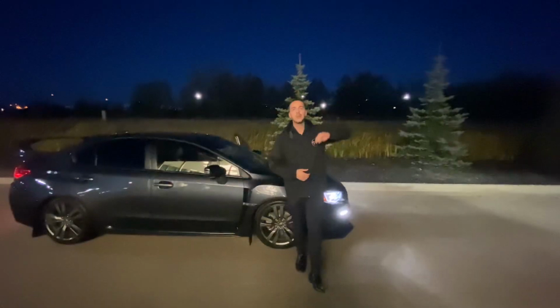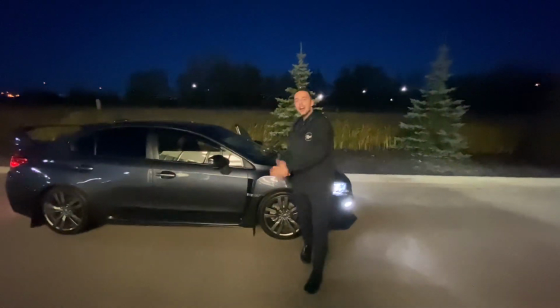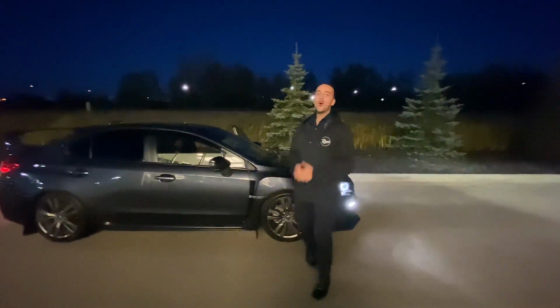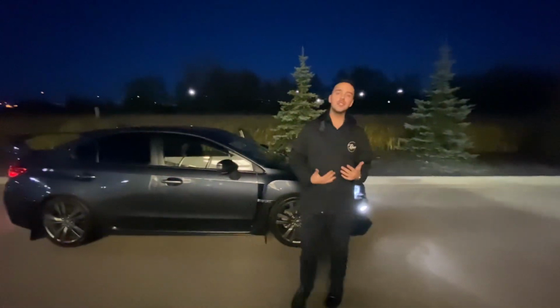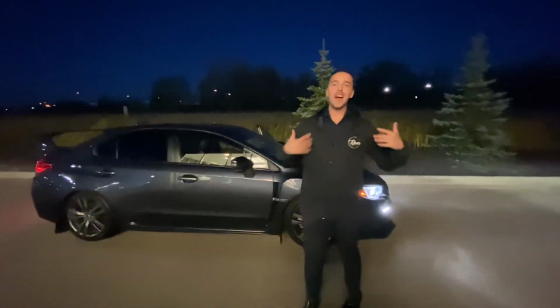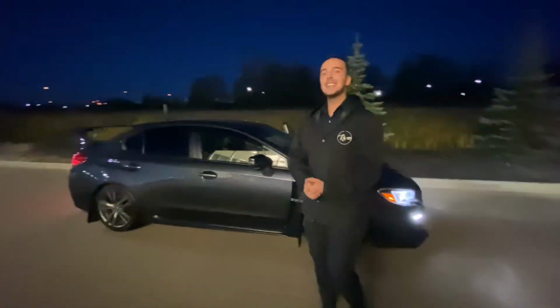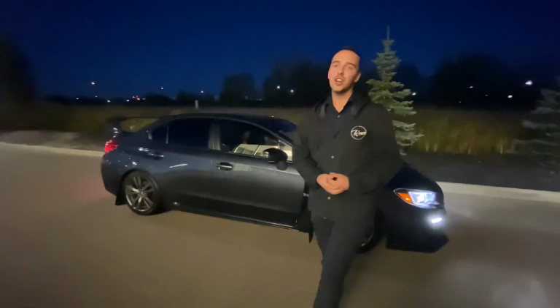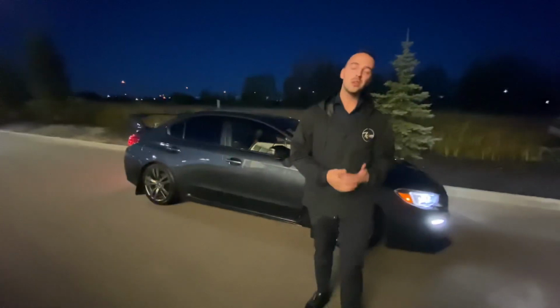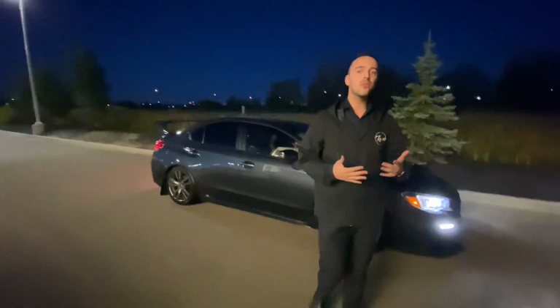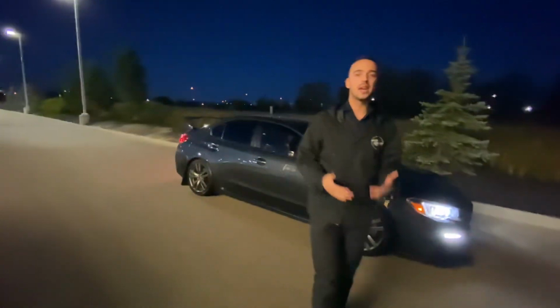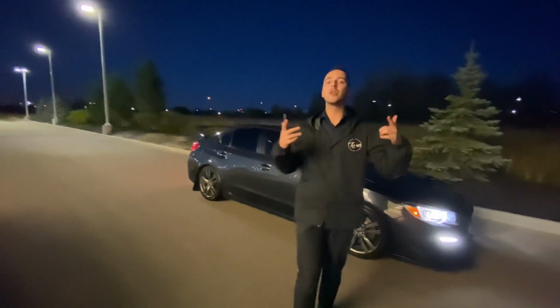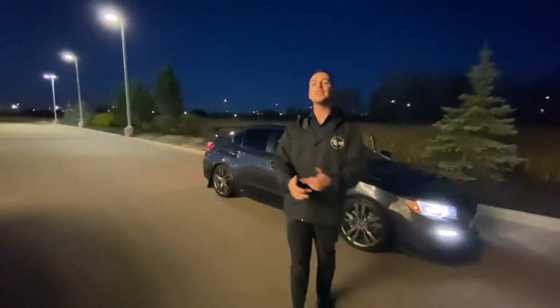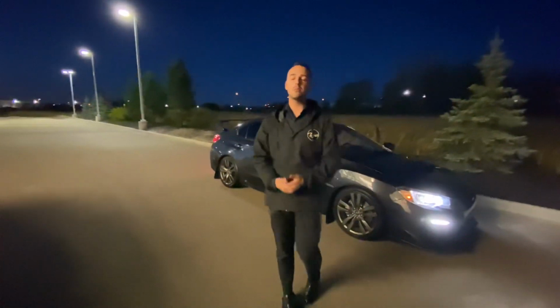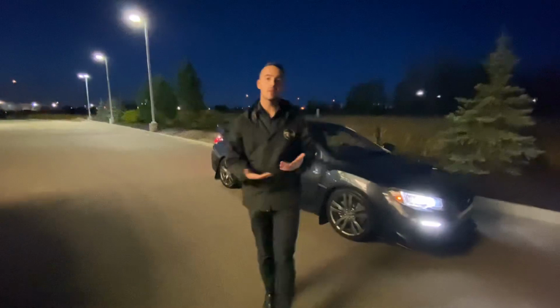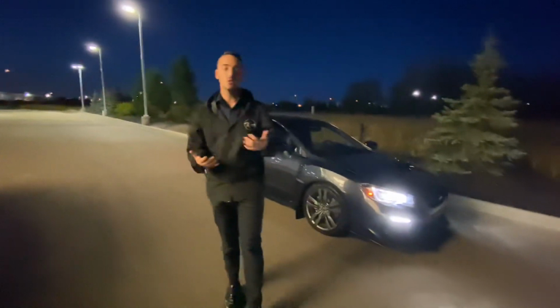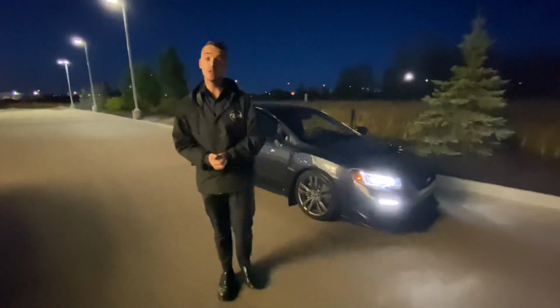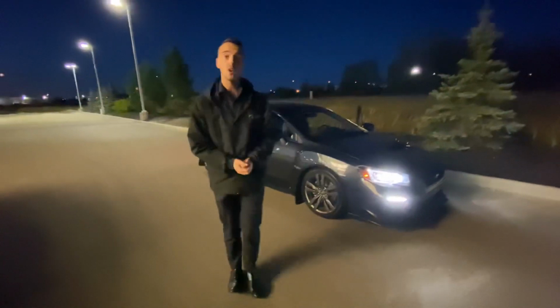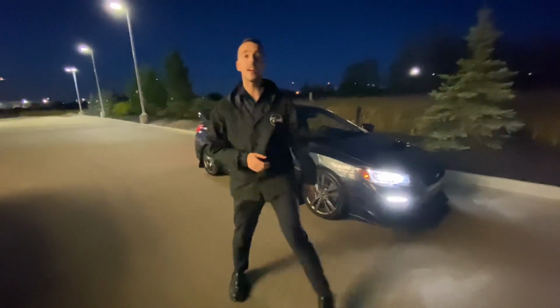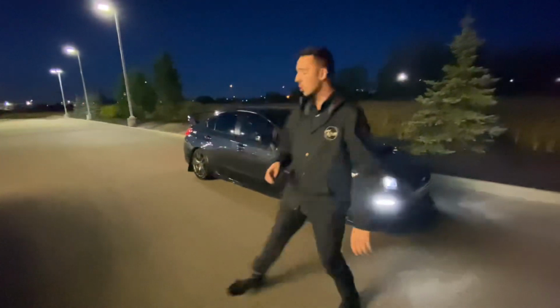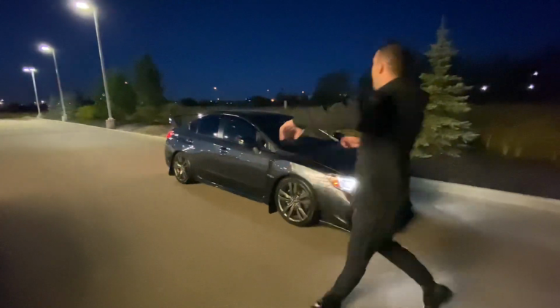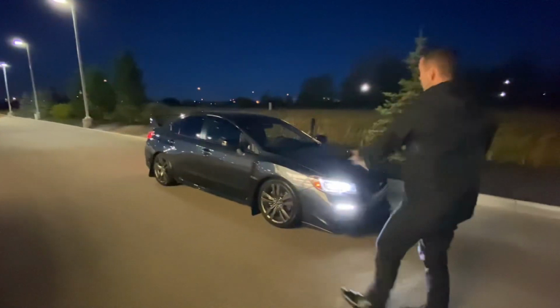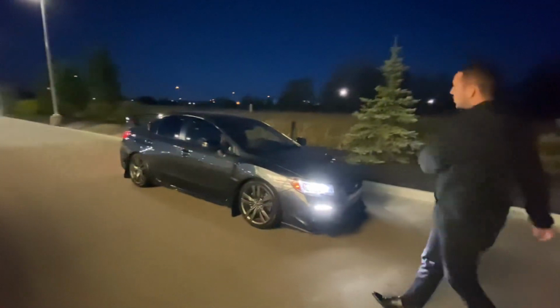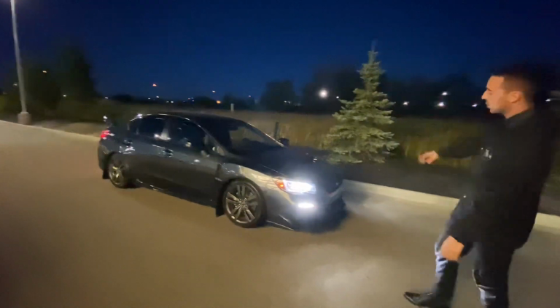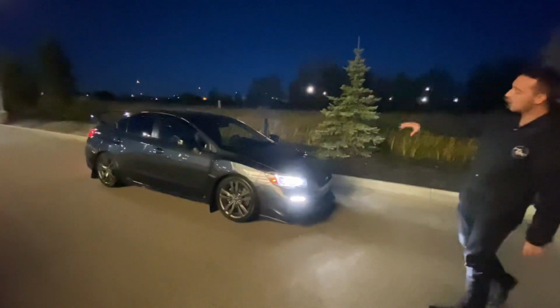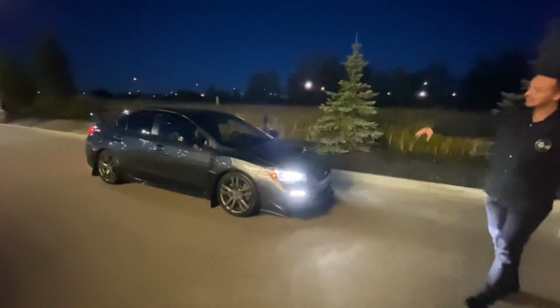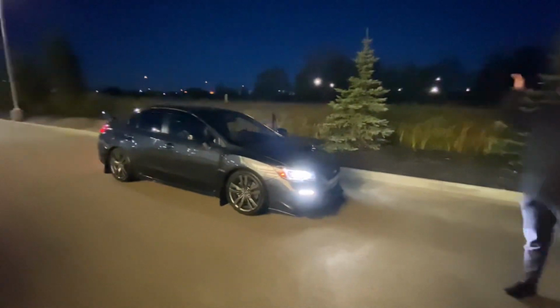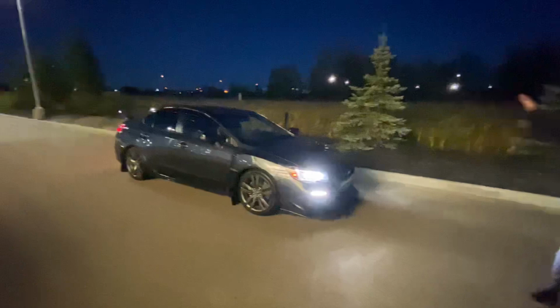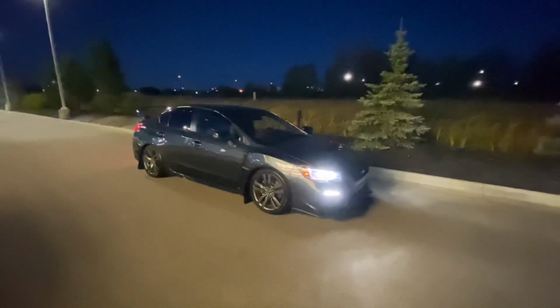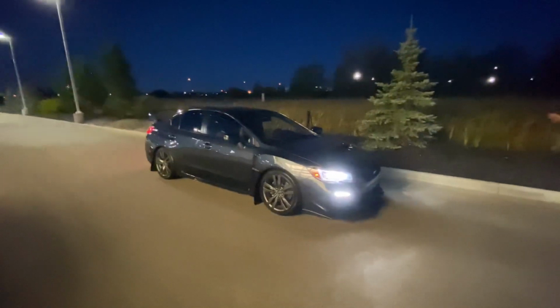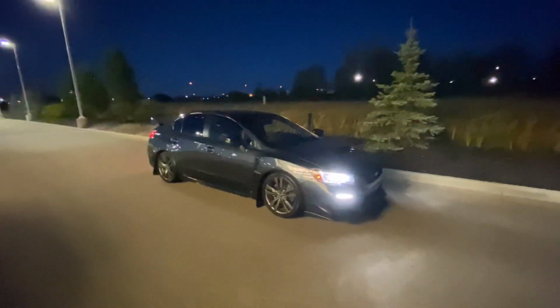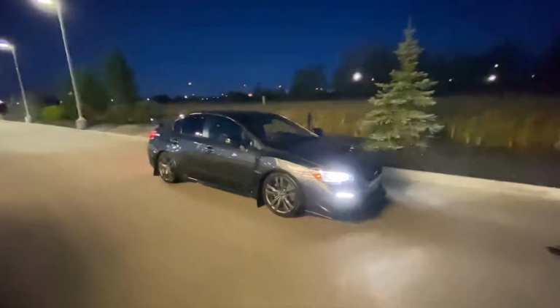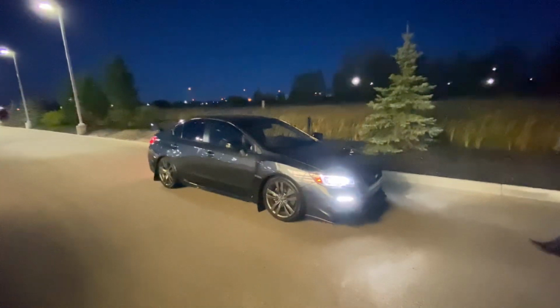Hello, Austin here with LE Nissan. I just wanted to step in front of the camera and put a face to the name so you know exactly who's working here at our store and to show you that beautiful 2016 Subaru WRX that you're interested in.